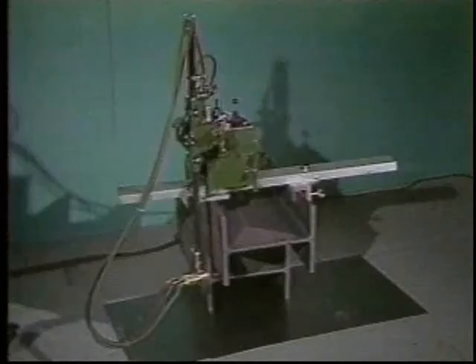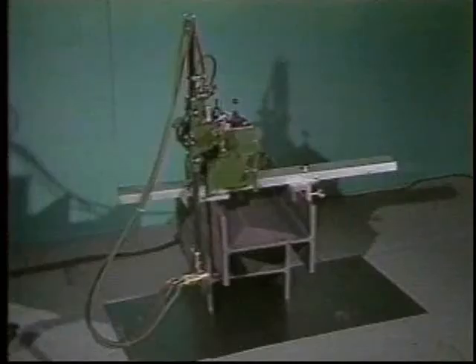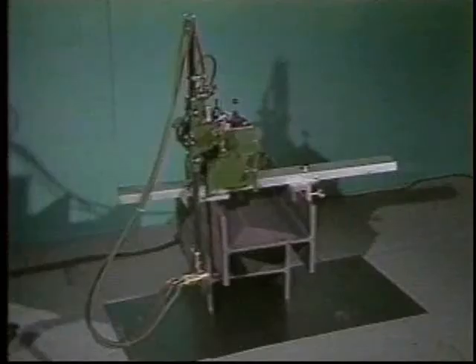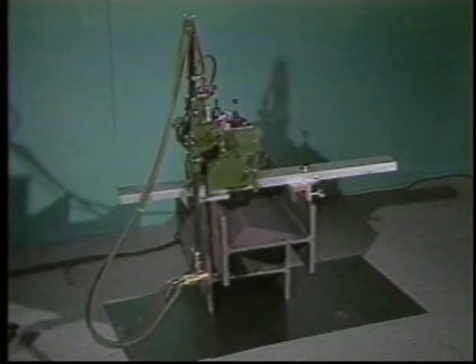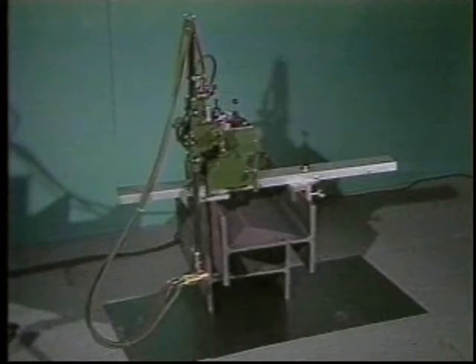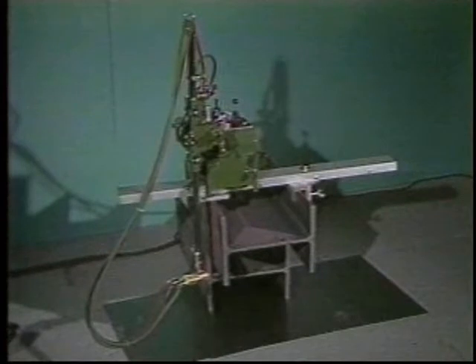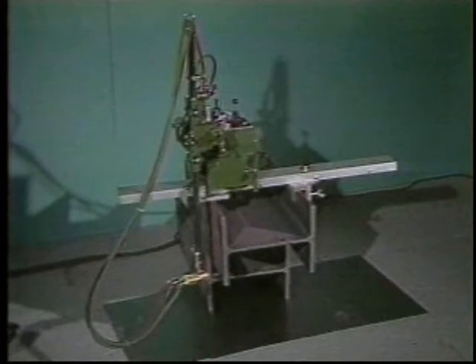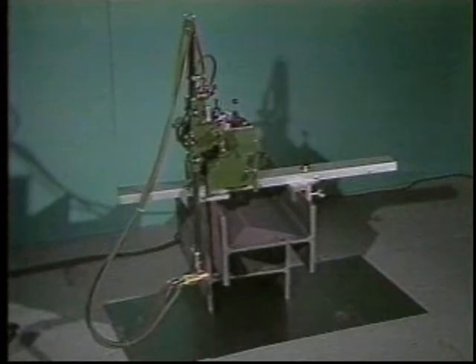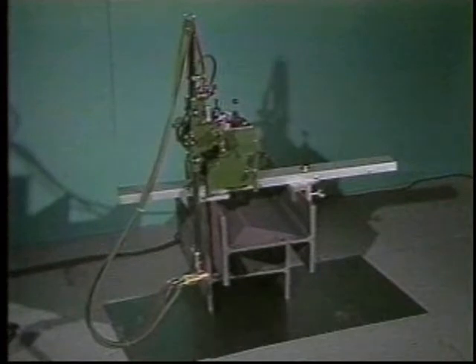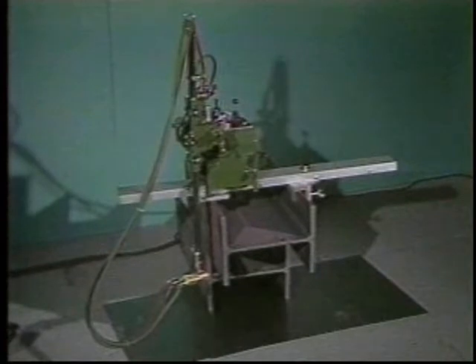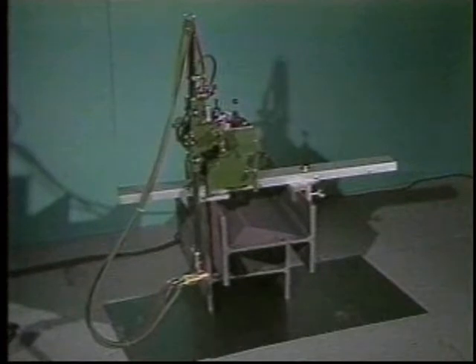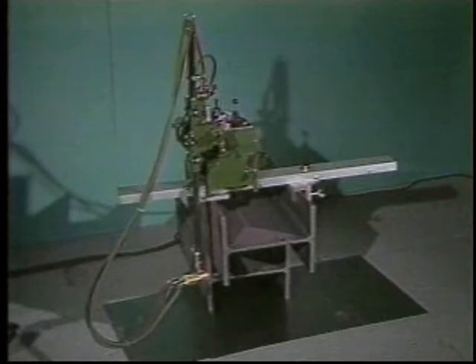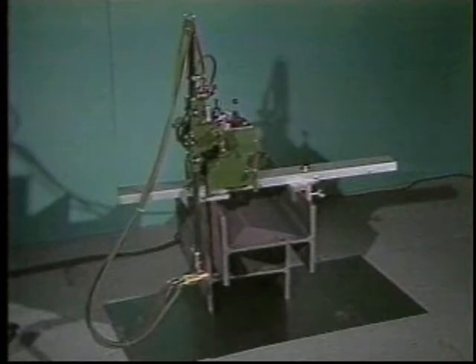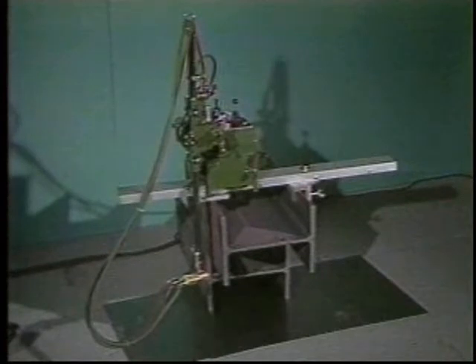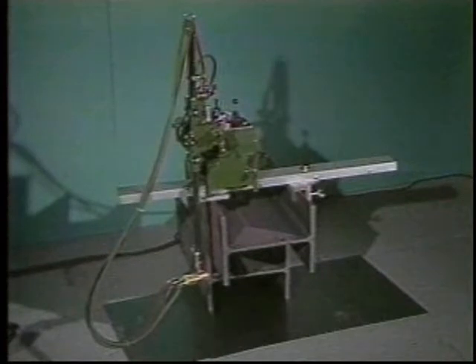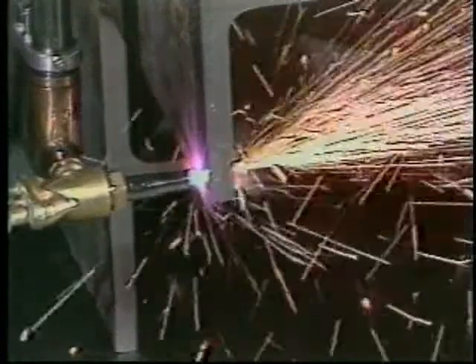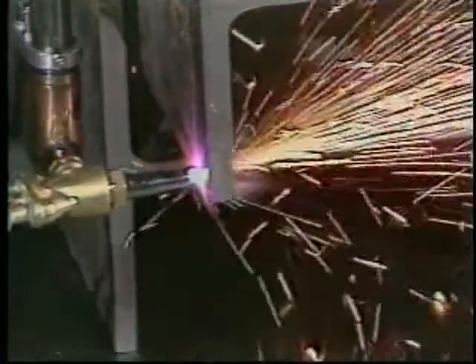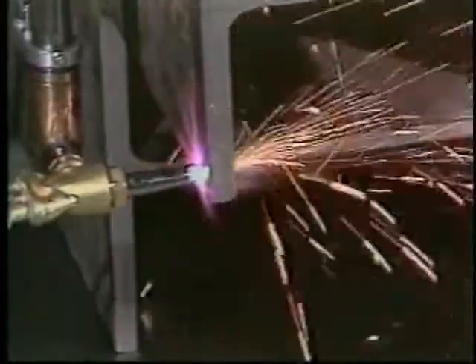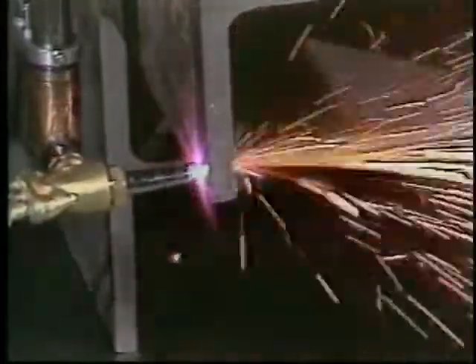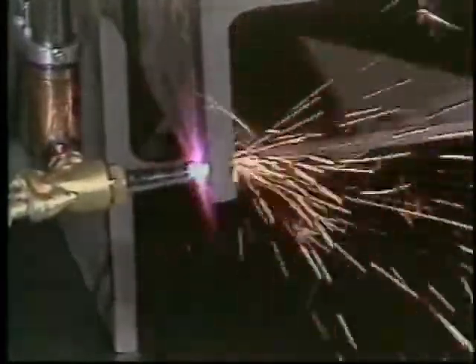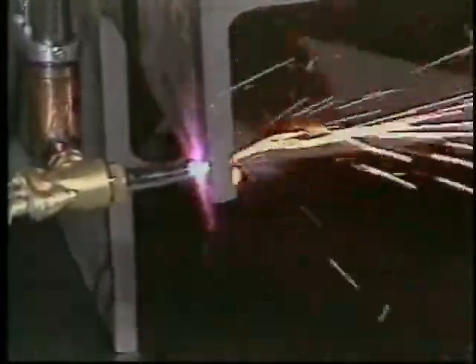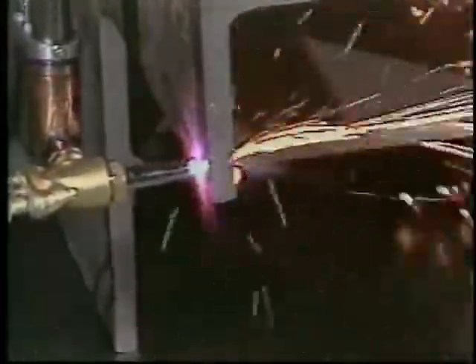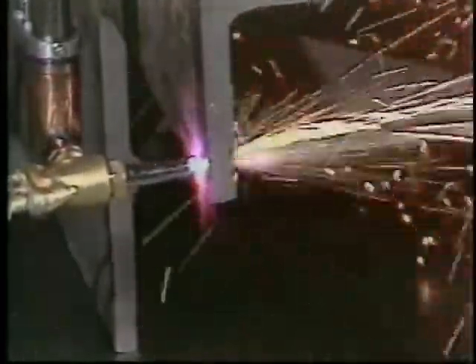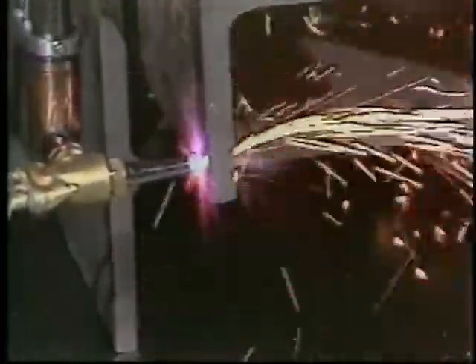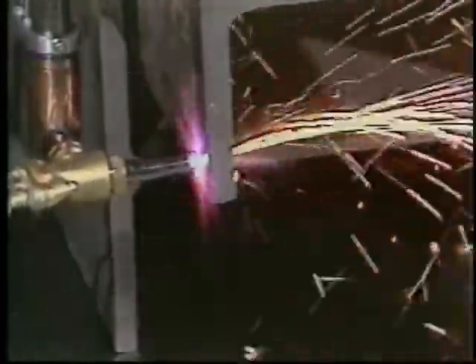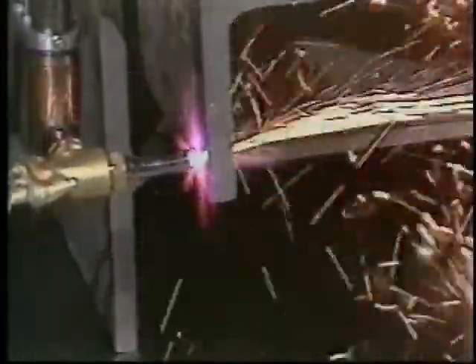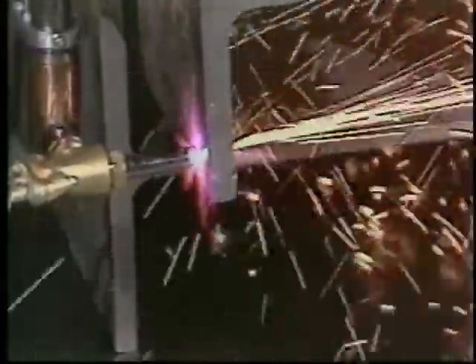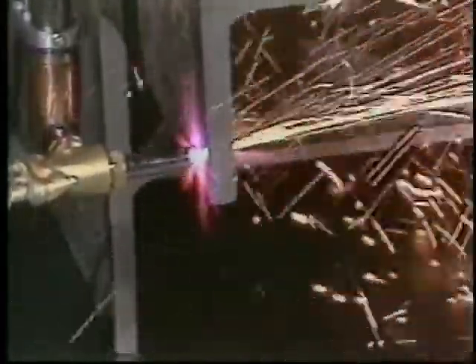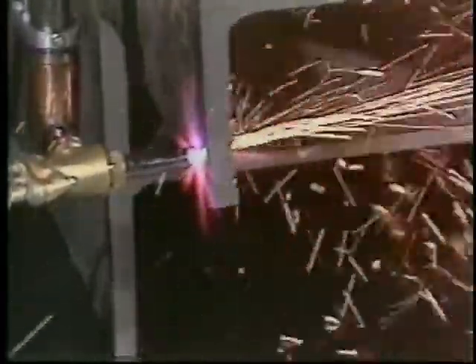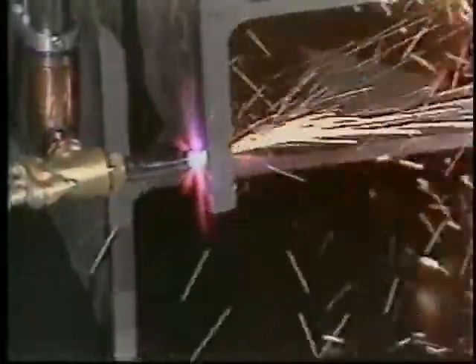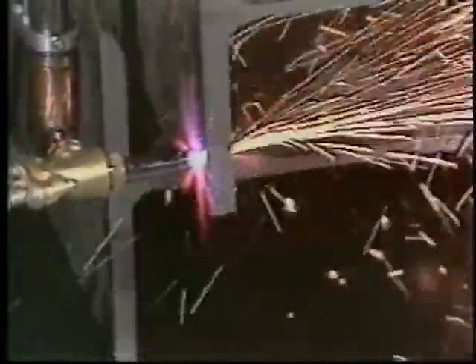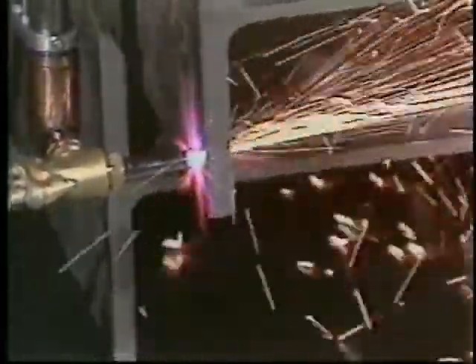Add to these features Kuike's quality construction, ensuring durability and trouble-free operation, and you have an economical, efficient, compact gas cutting machine for small H-beam steel.